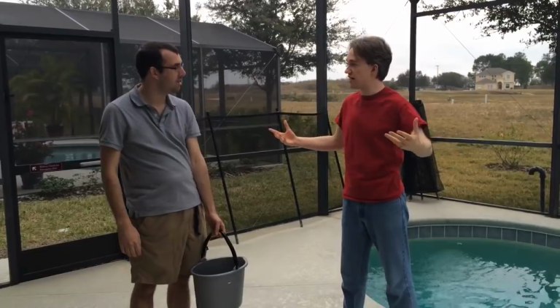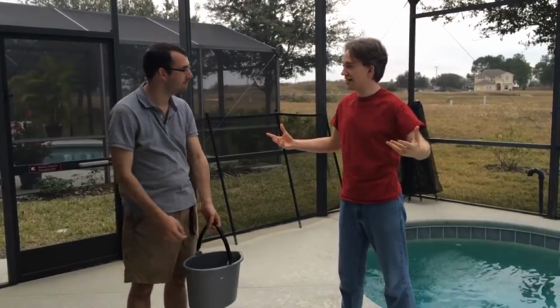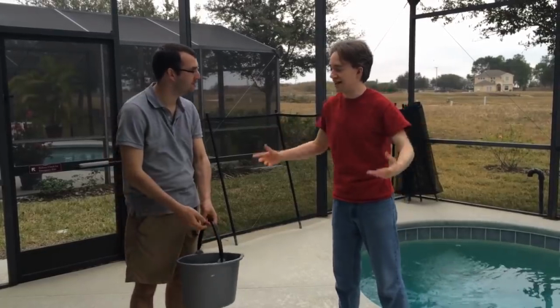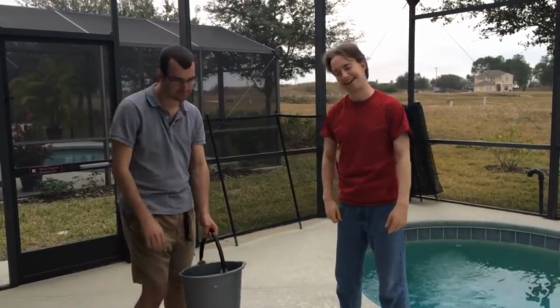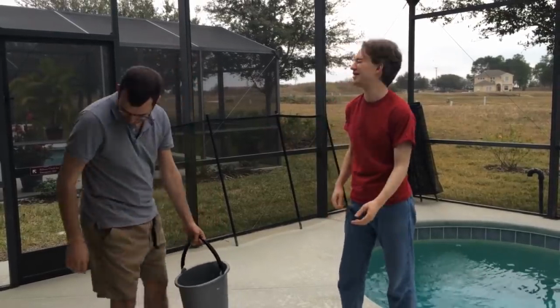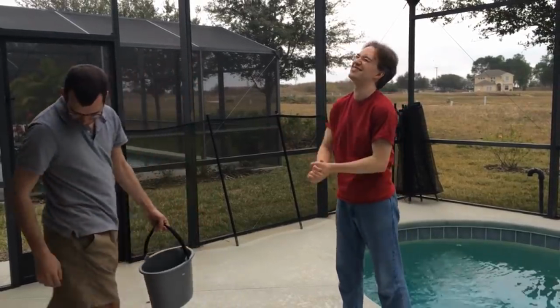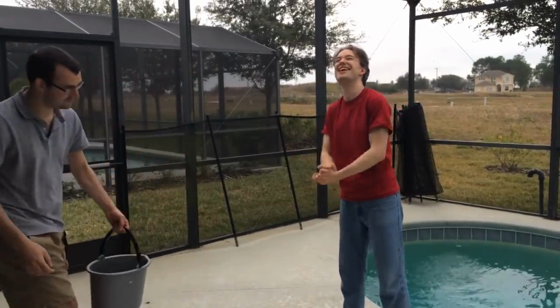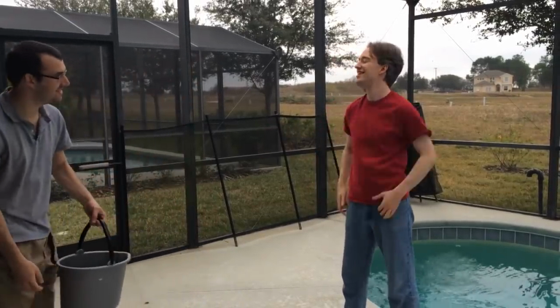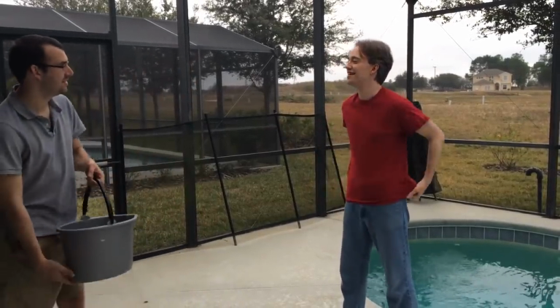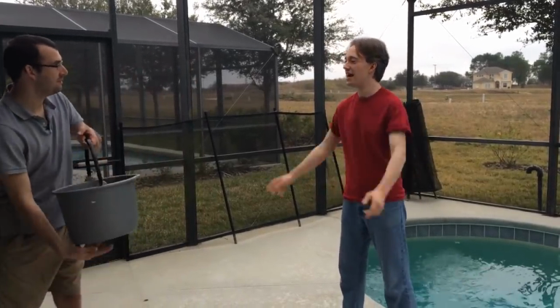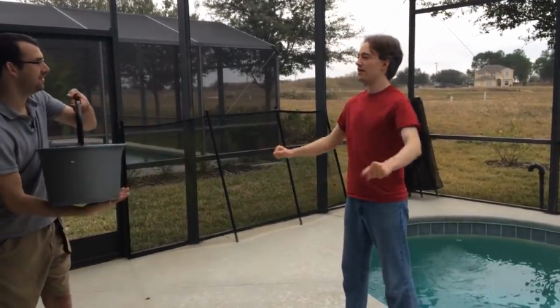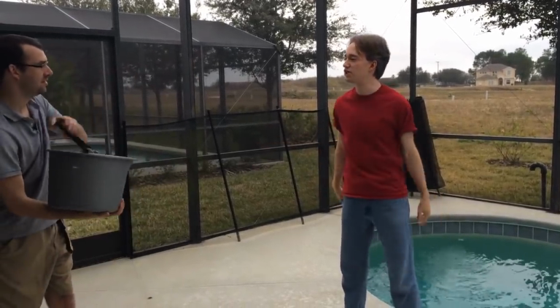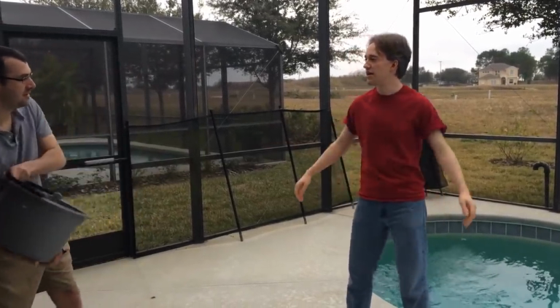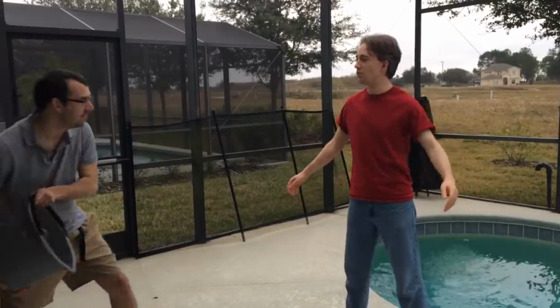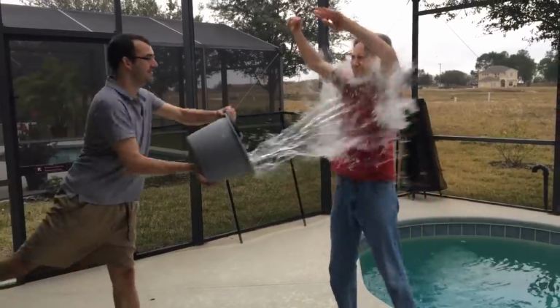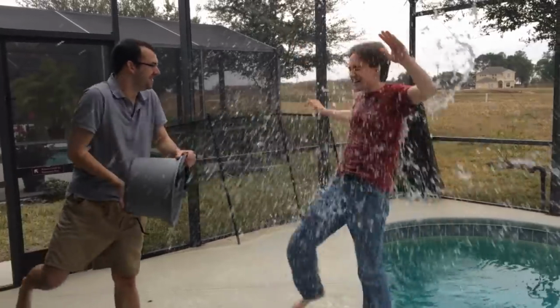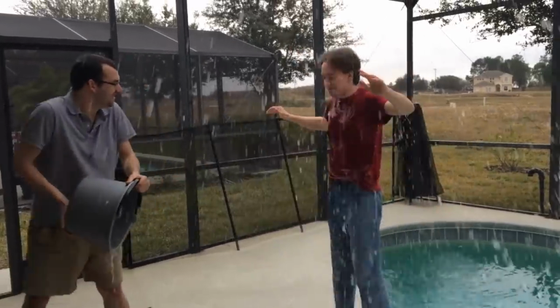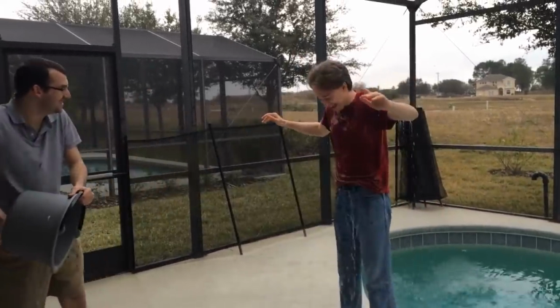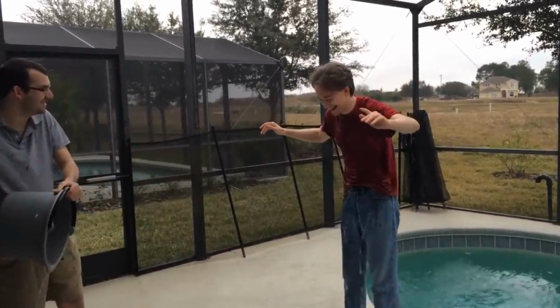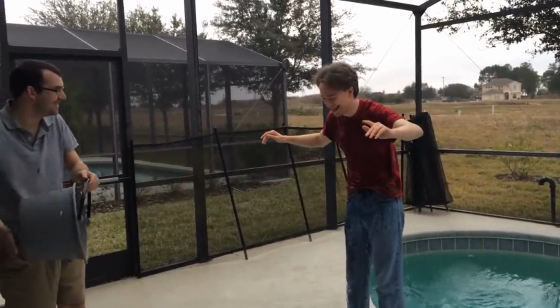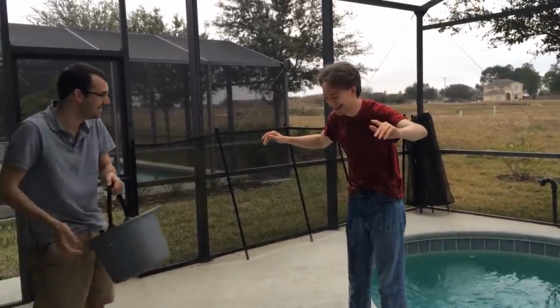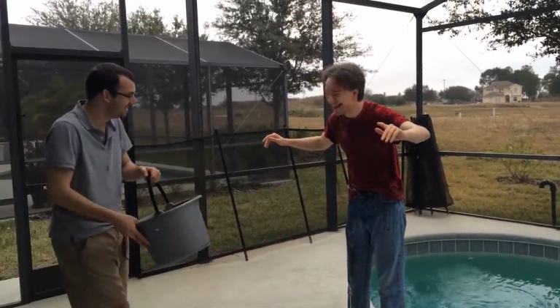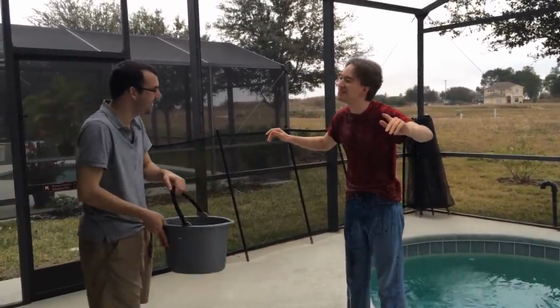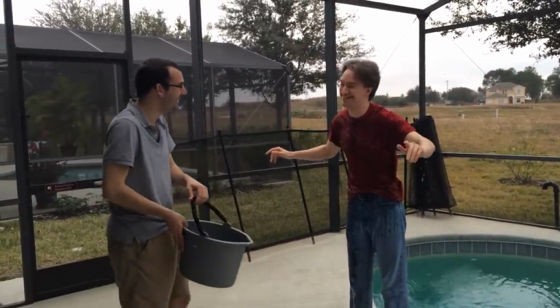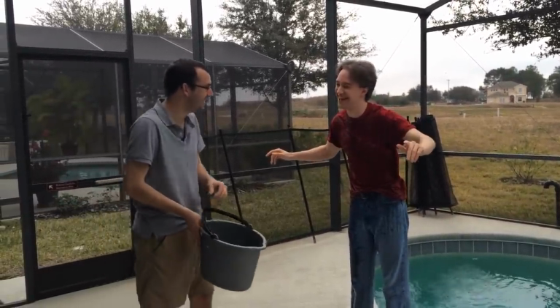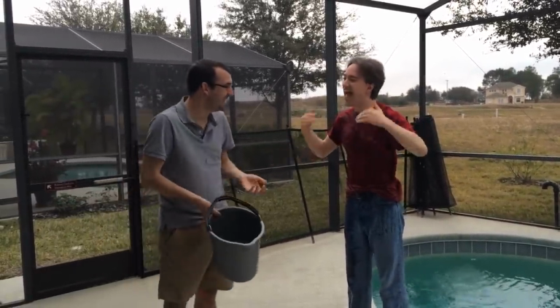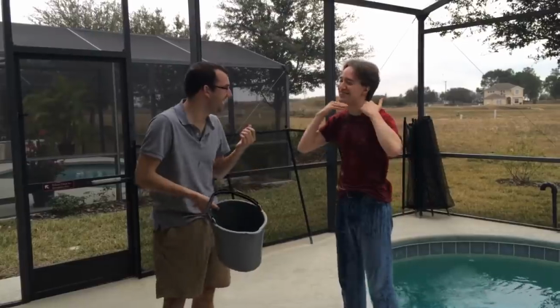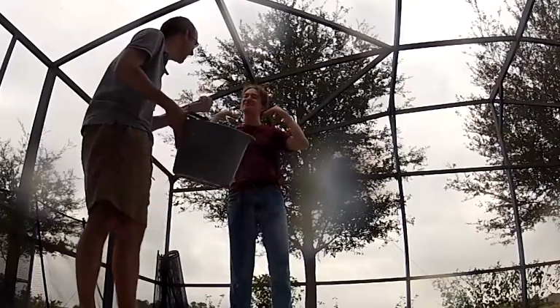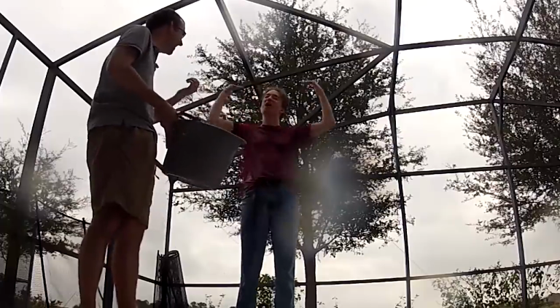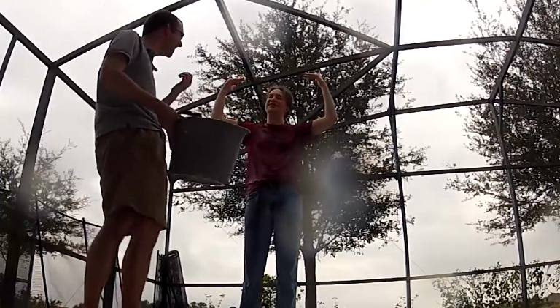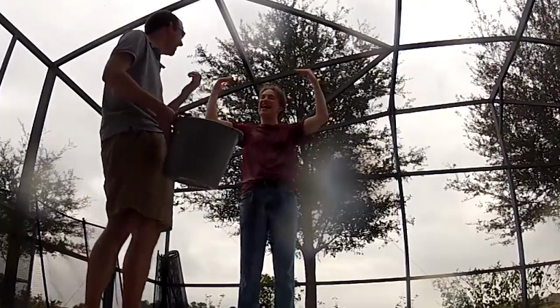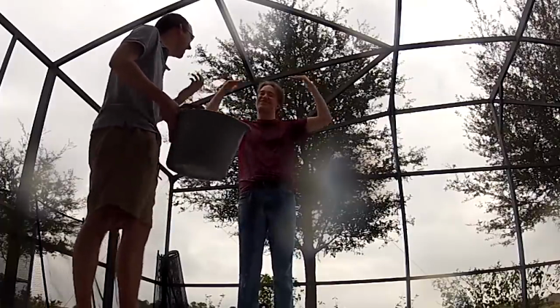So you ready? Okay. It's been a while since I did this. You ready? Aim for the chin. Go. You missed — everything from here upwards is dry.